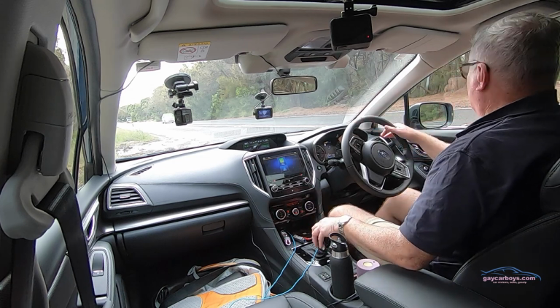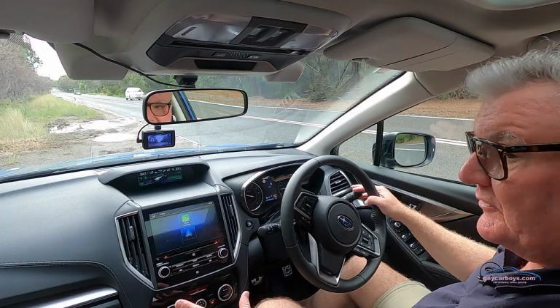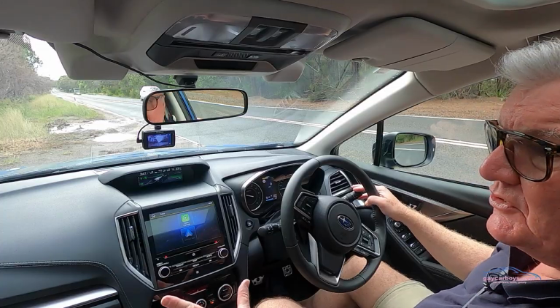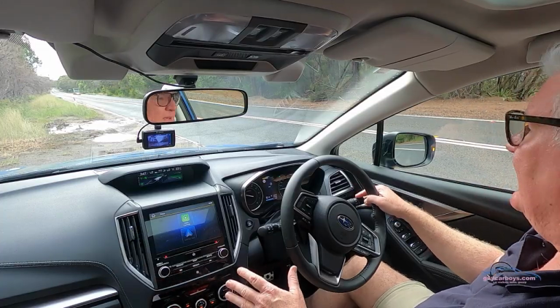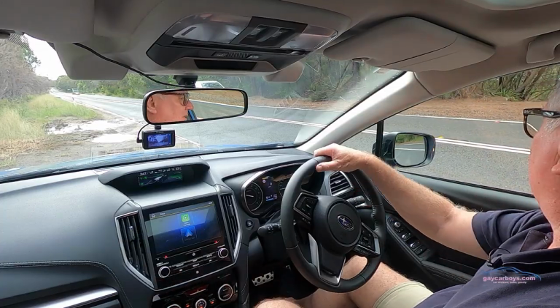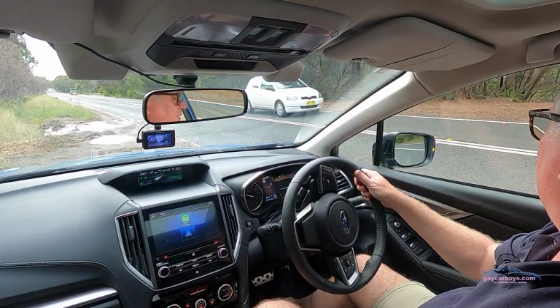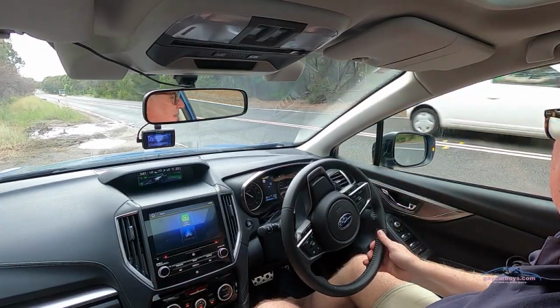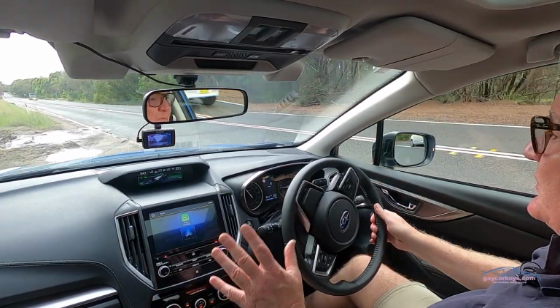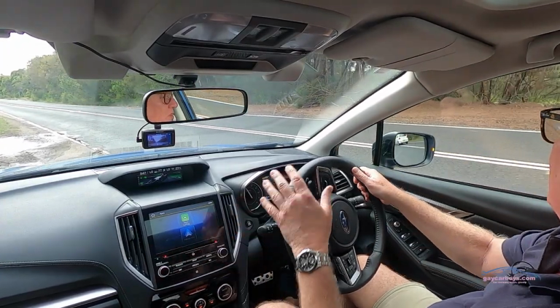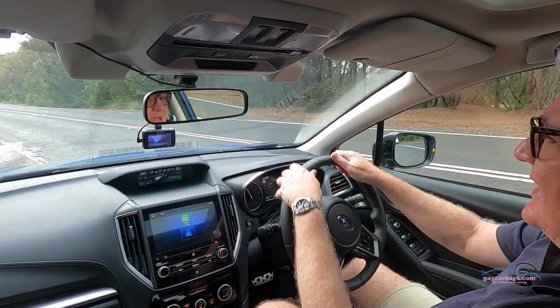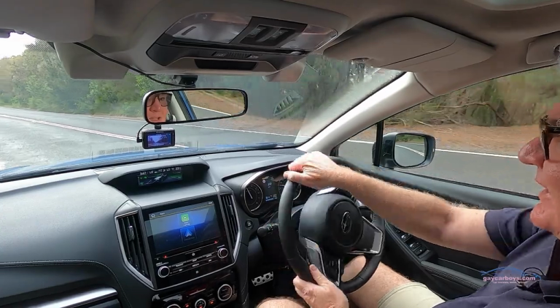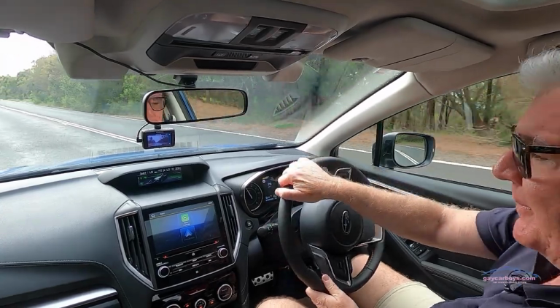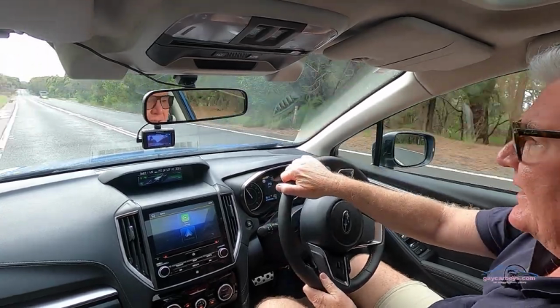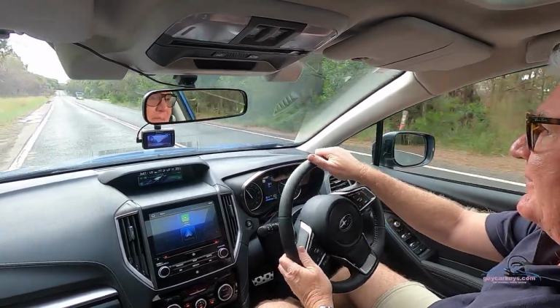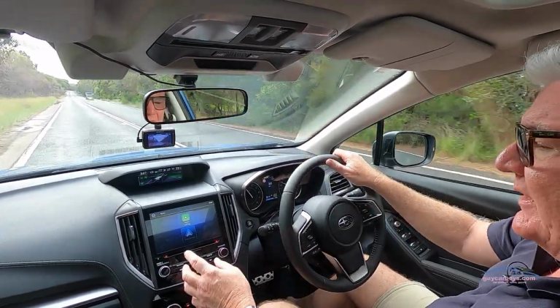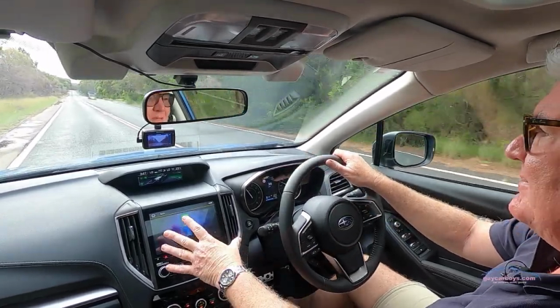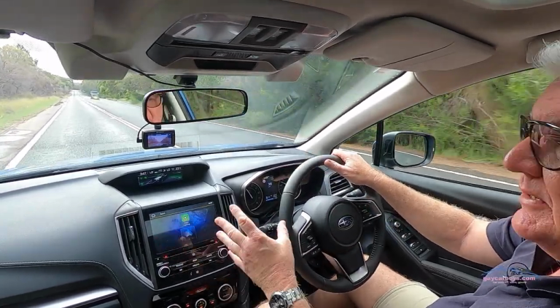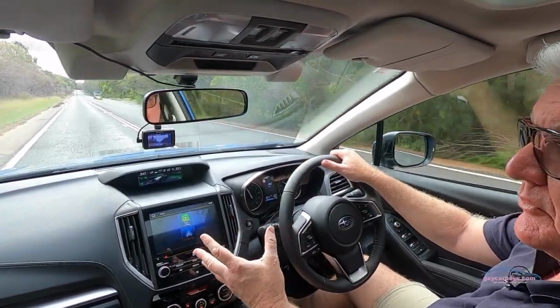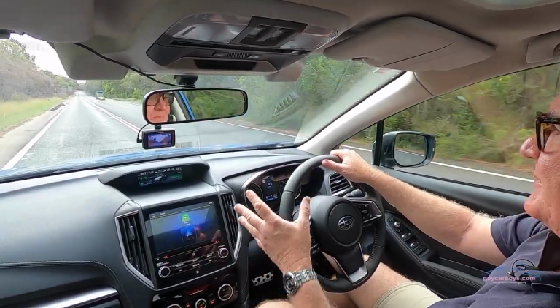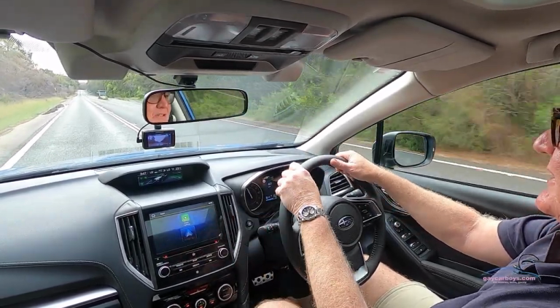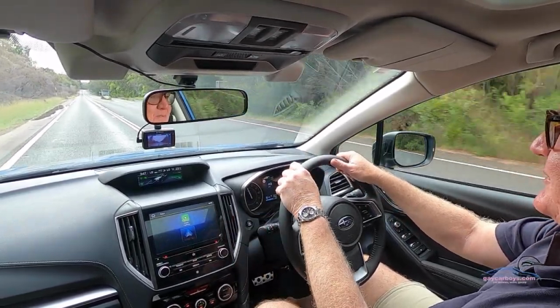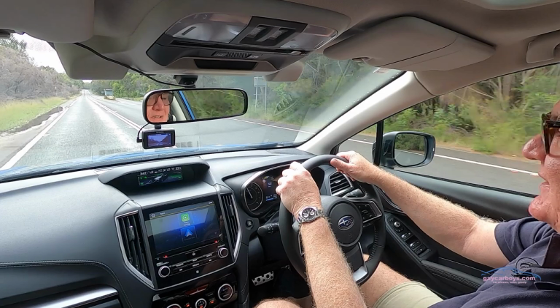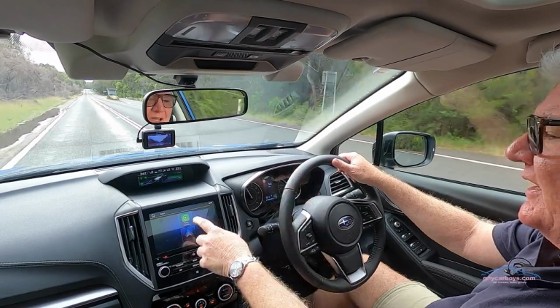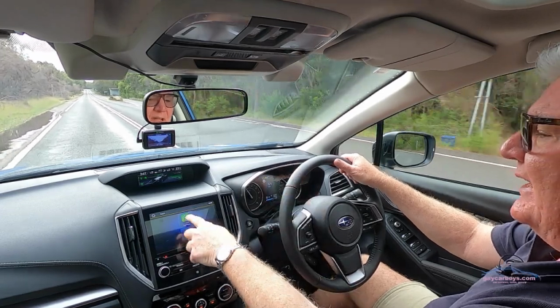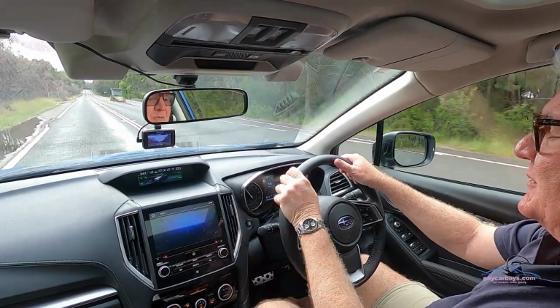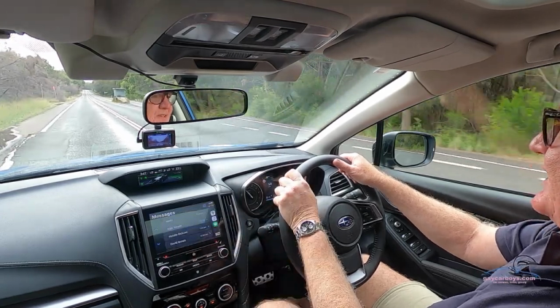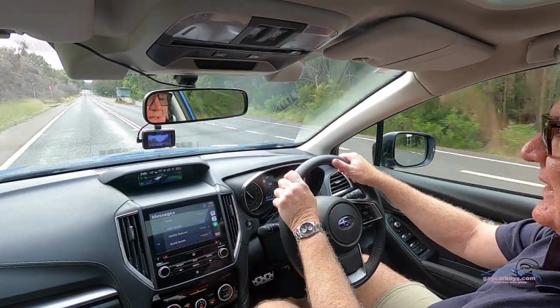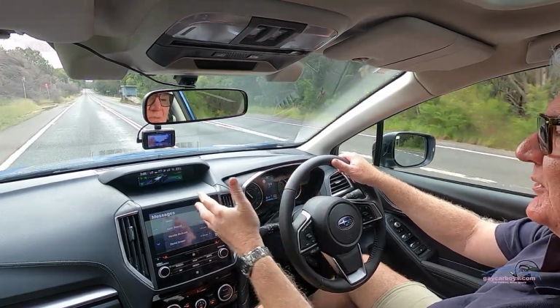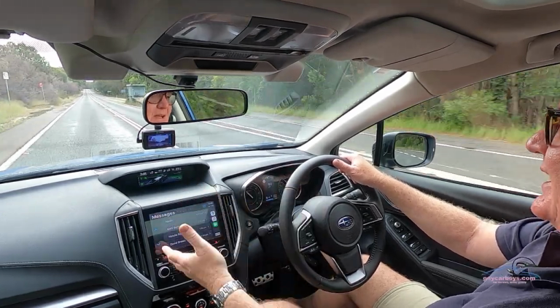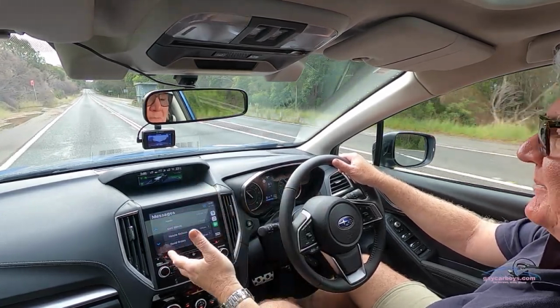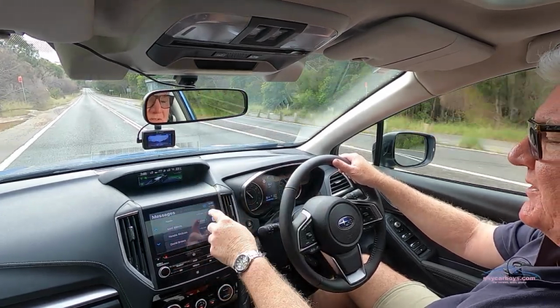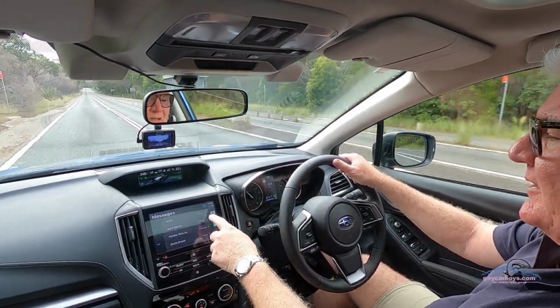Now that I've just stopped to plug in my phone, I wanted to show you CarPlay. It's come up here because I've already had my phone connected previously. All I have to do is press the CarPlay symbol and my messages are available.